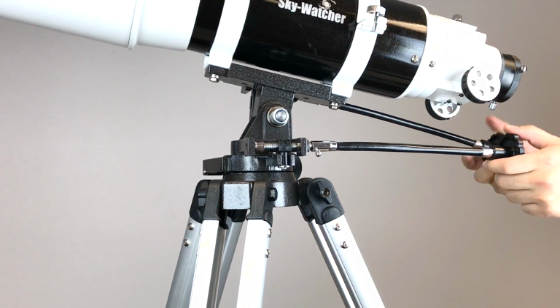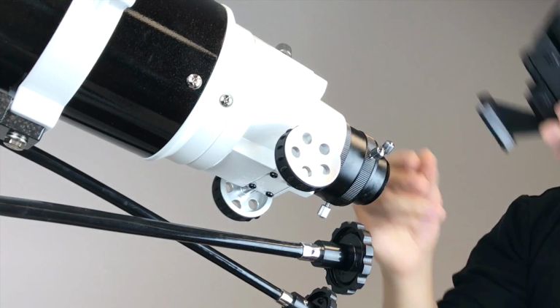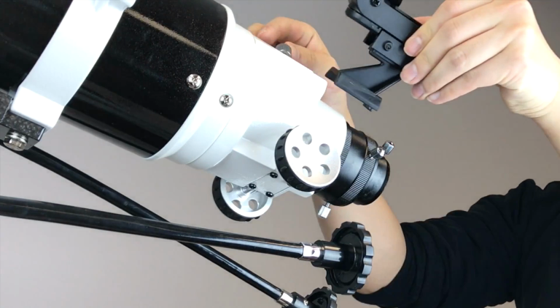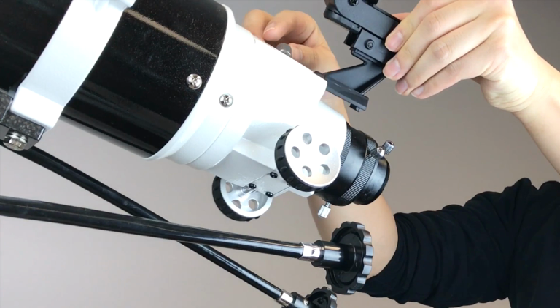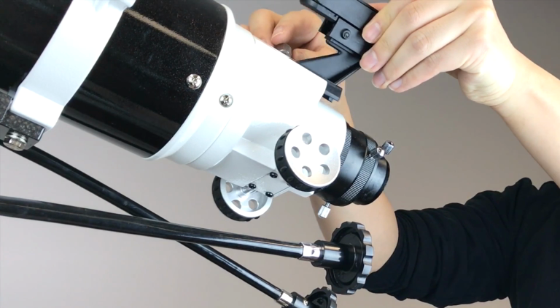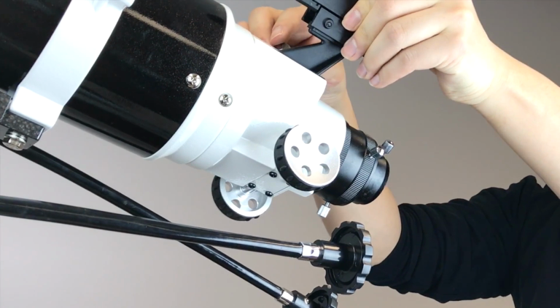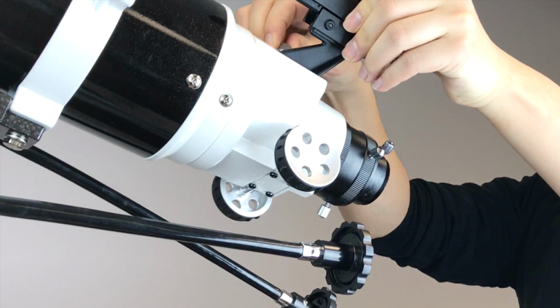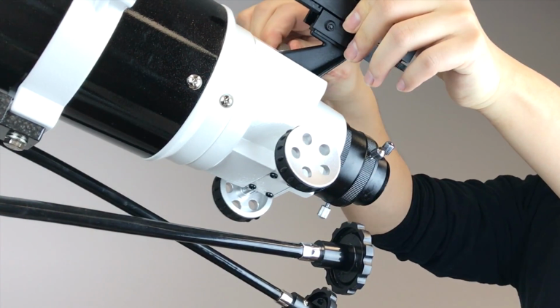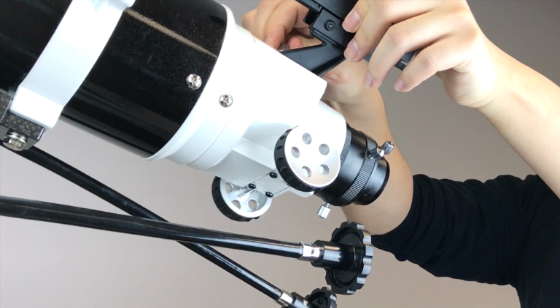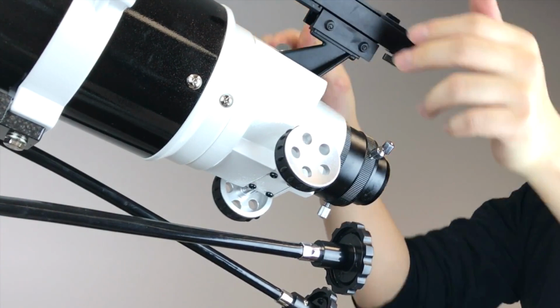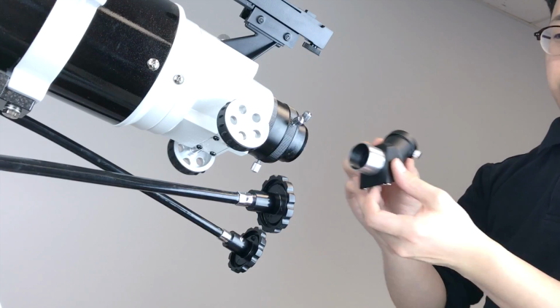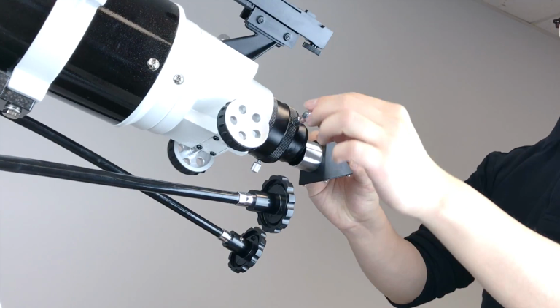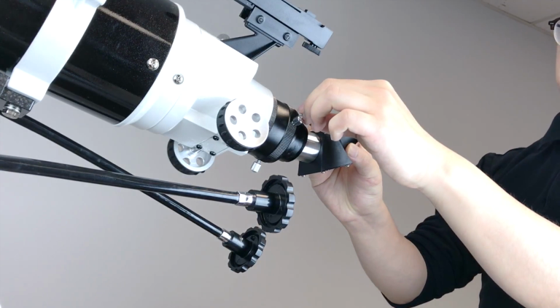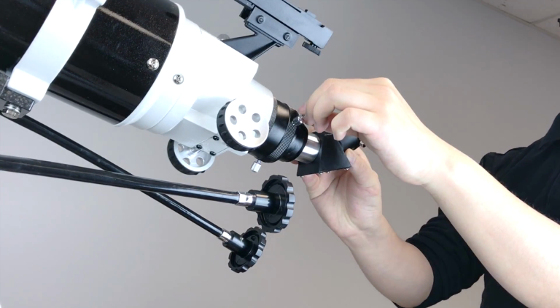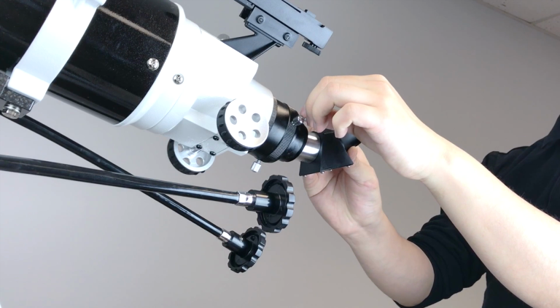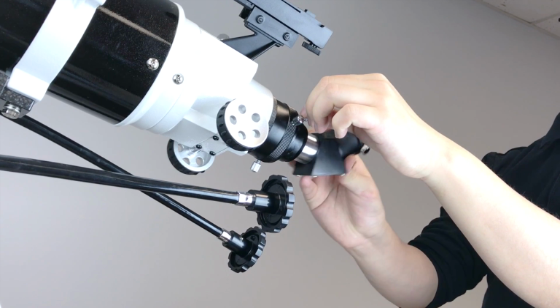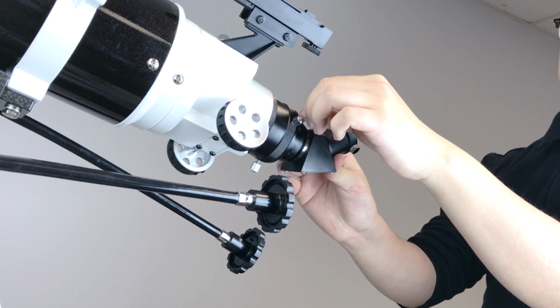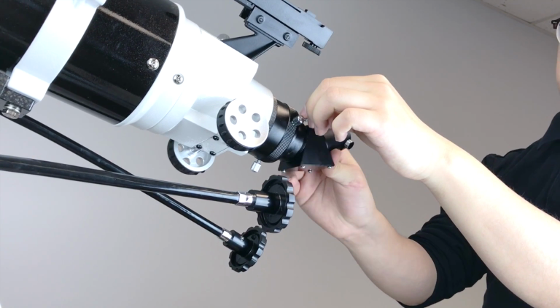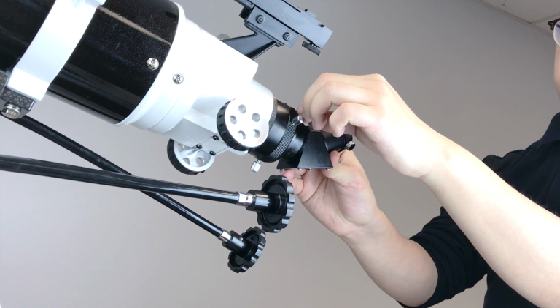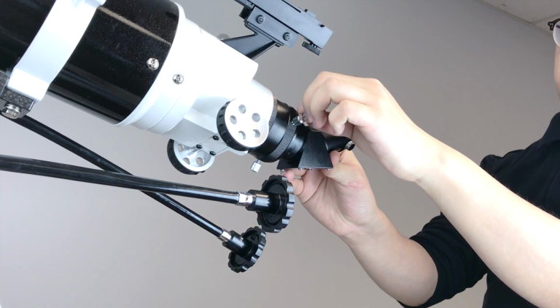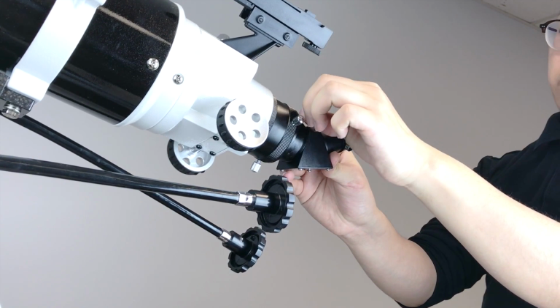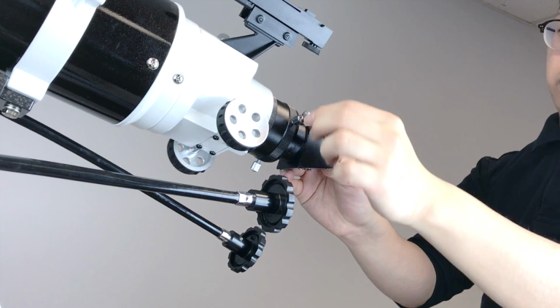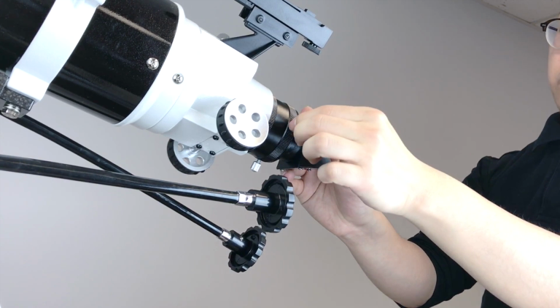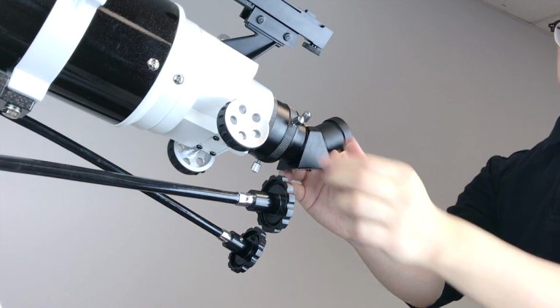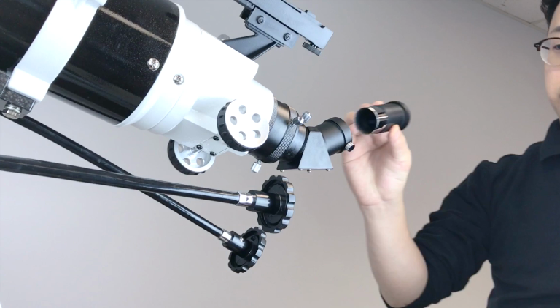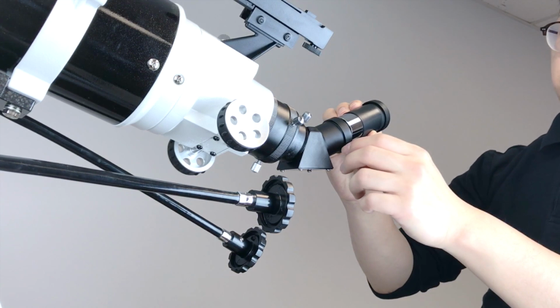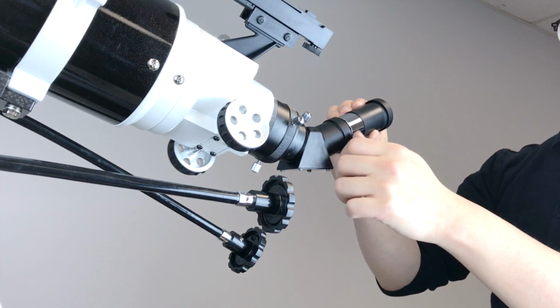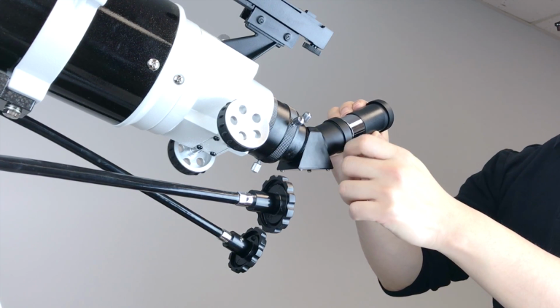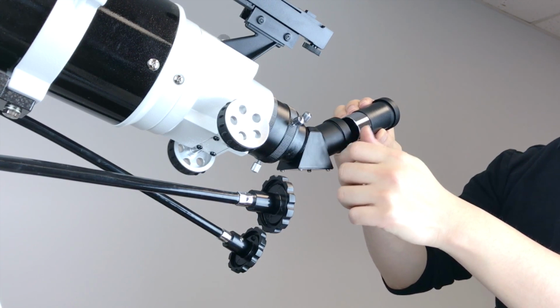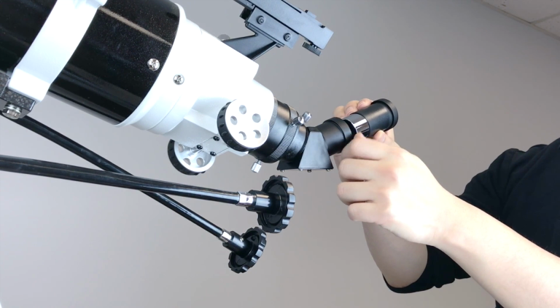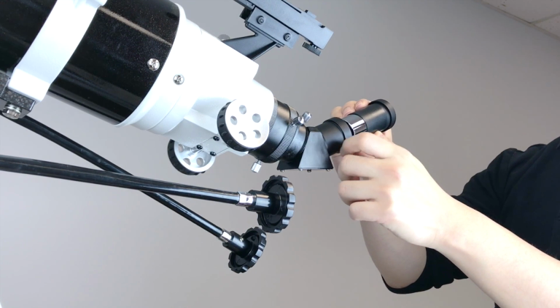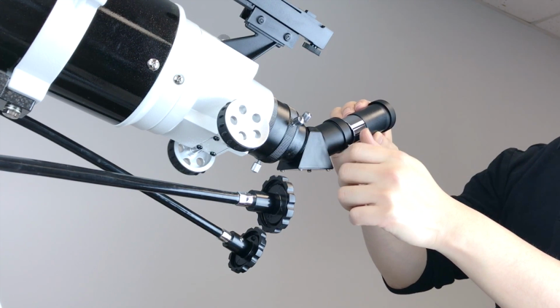Put on the red dot finder. Insert the erecting diagonal and fasten the thumb screws to secure, then insert the 1.25 inch eyepiece into the diagonal.